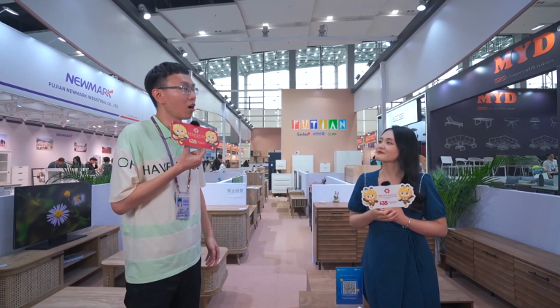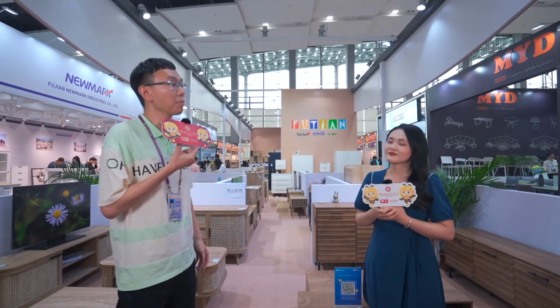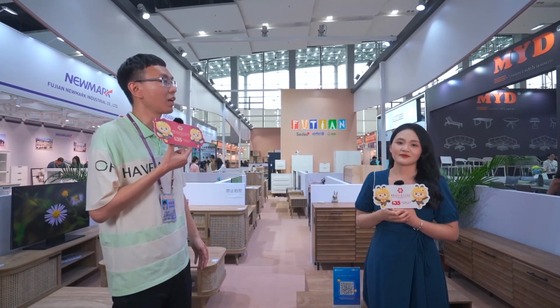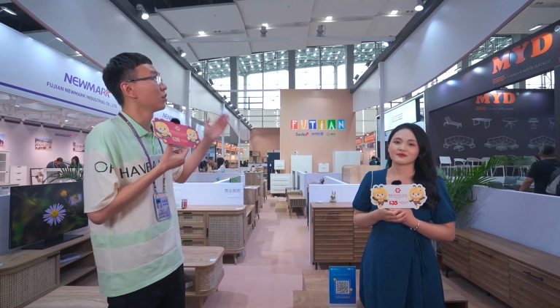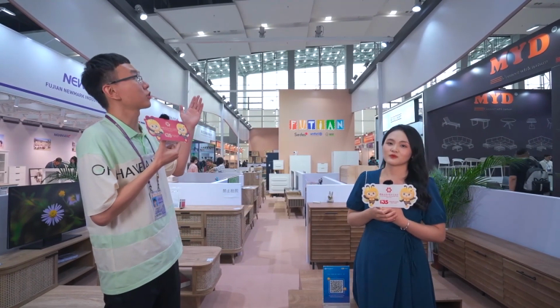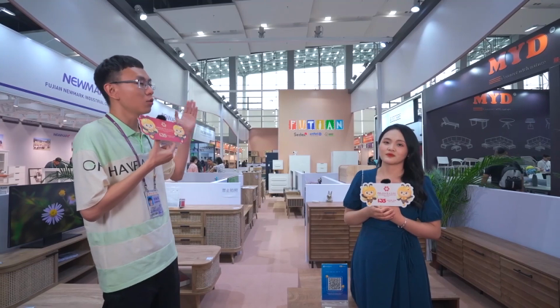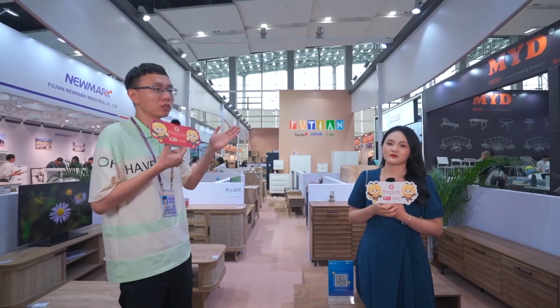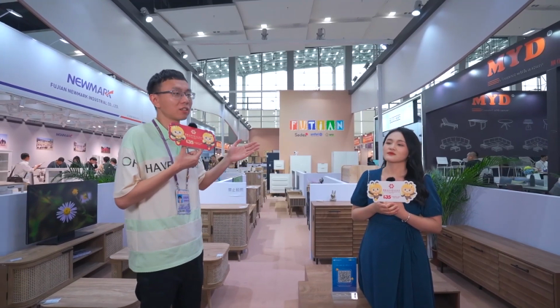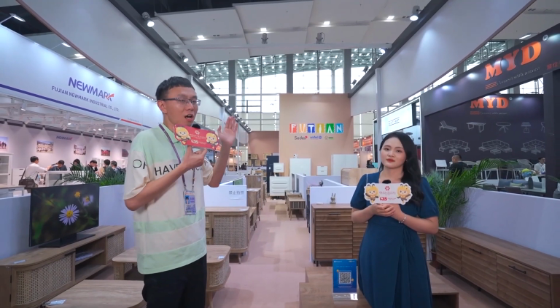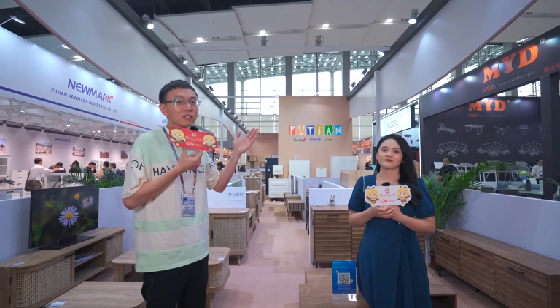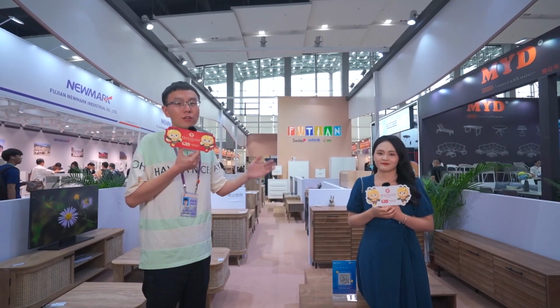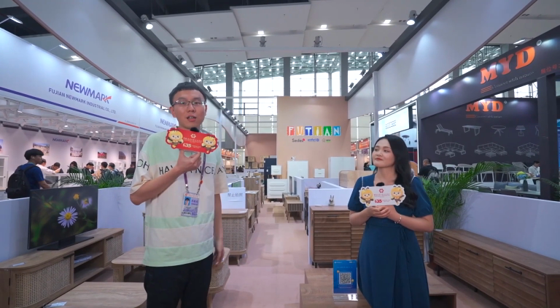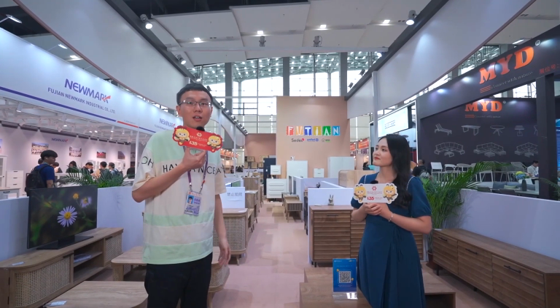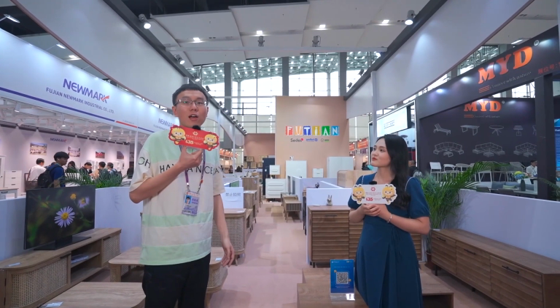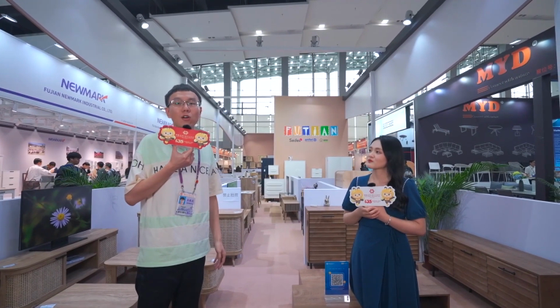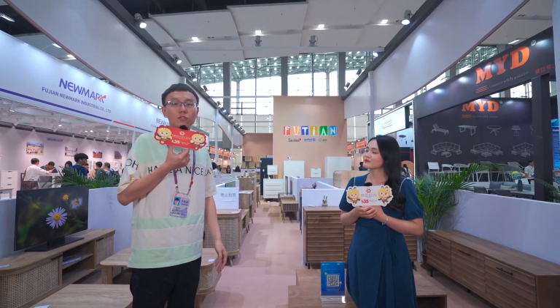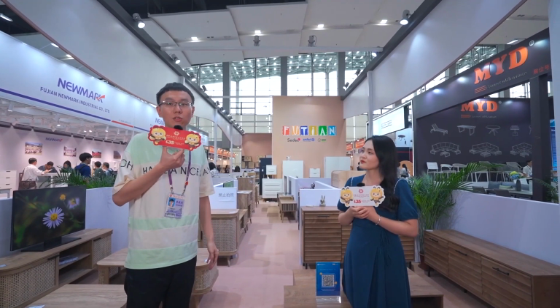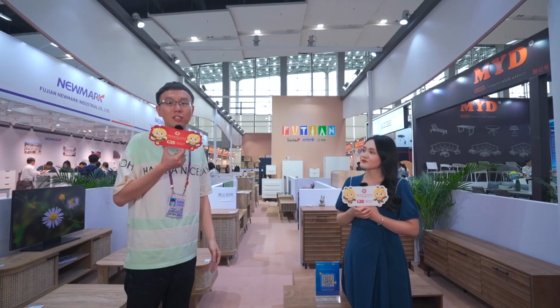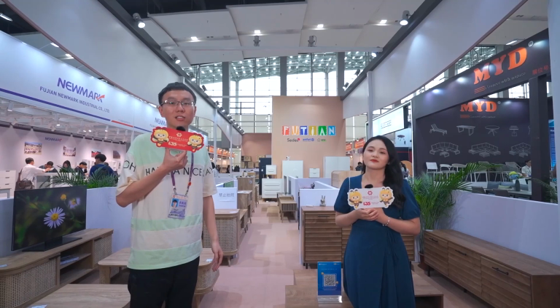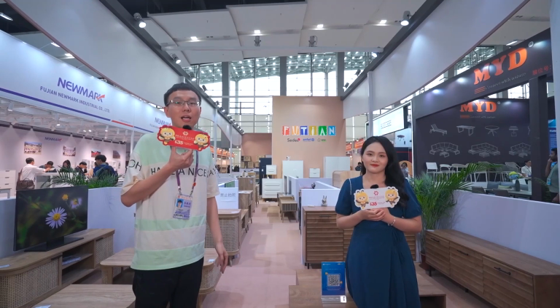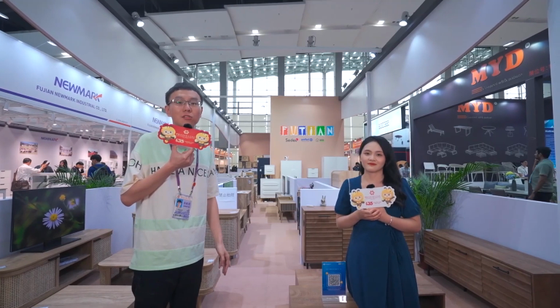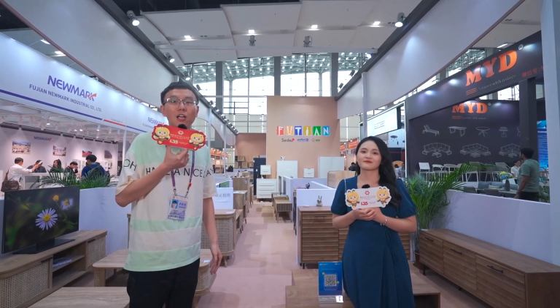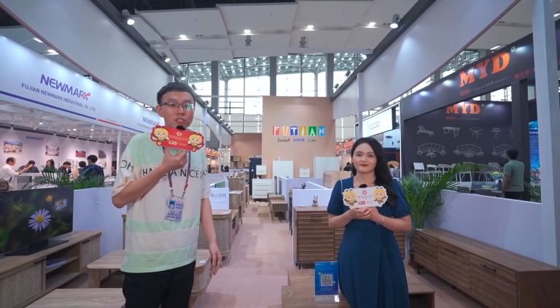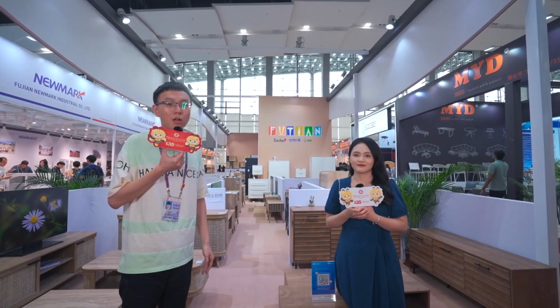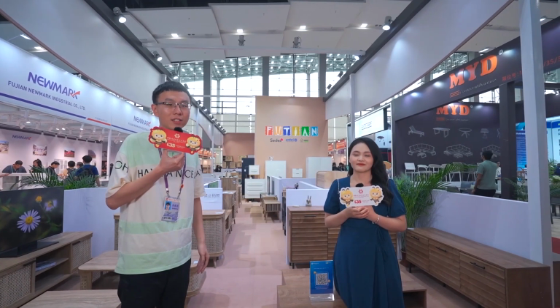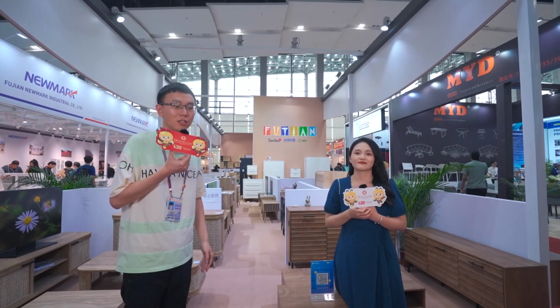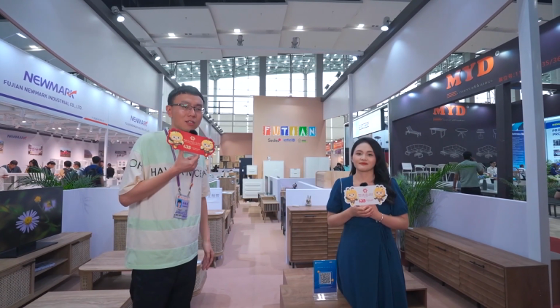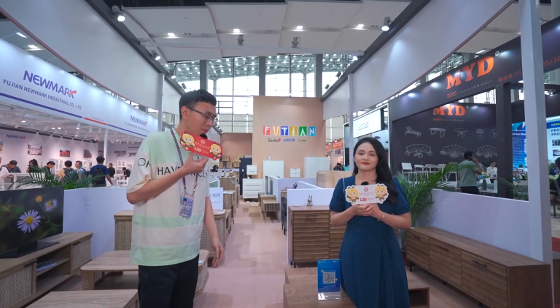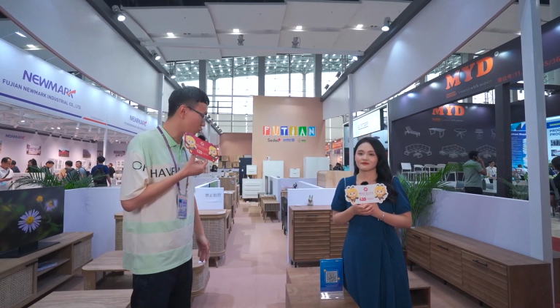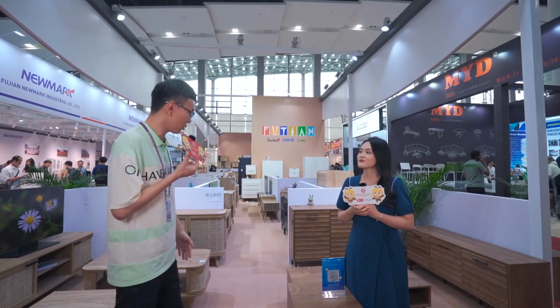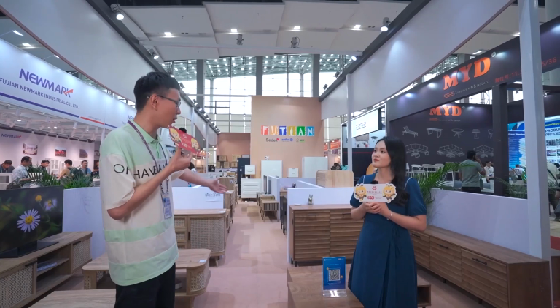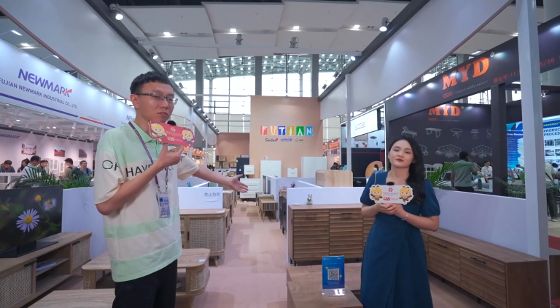Our company is Fuzhou, Fujian Art and Craft. We are from Fuzhou City. It is the capital city of Fujian province. Now let me introduce our product.